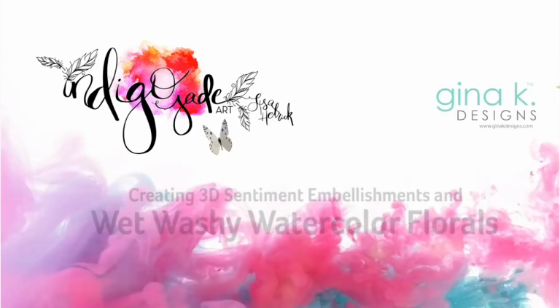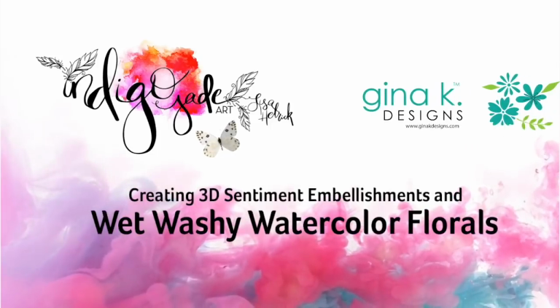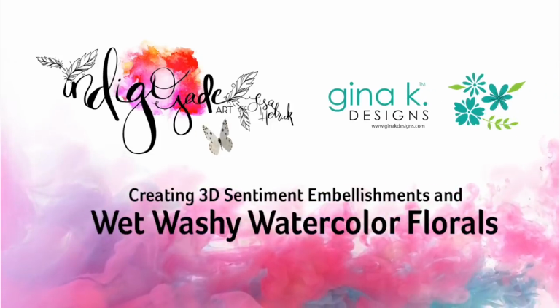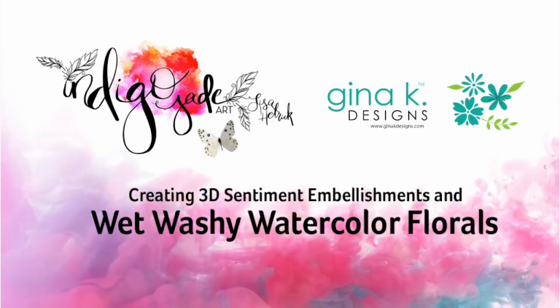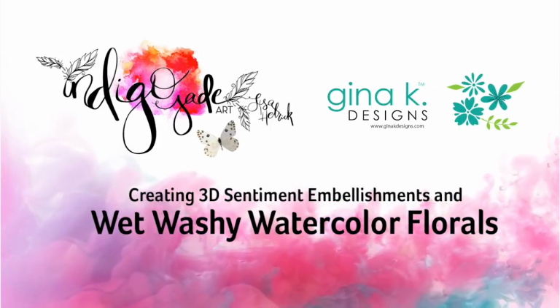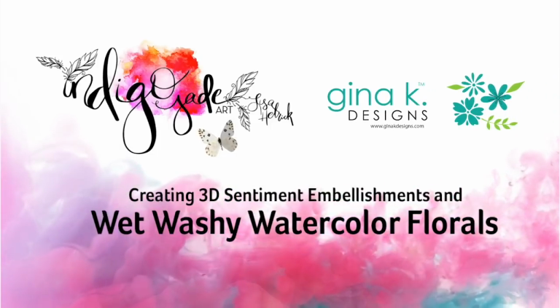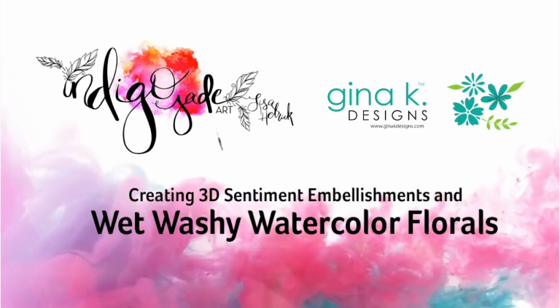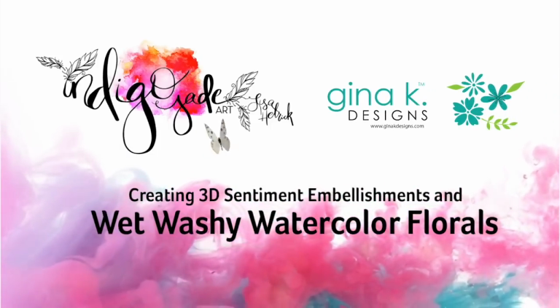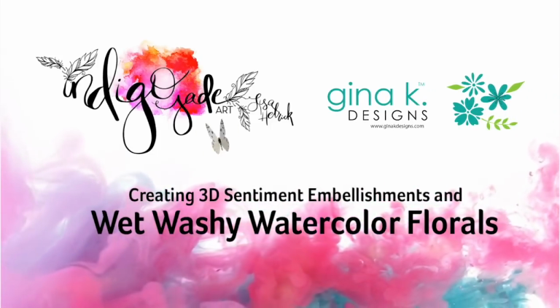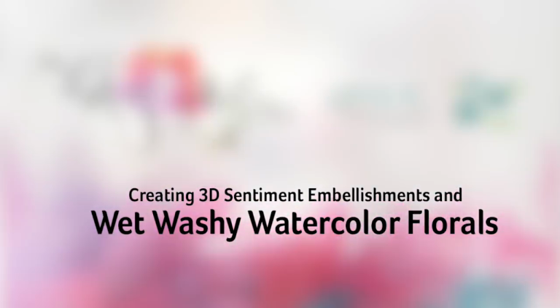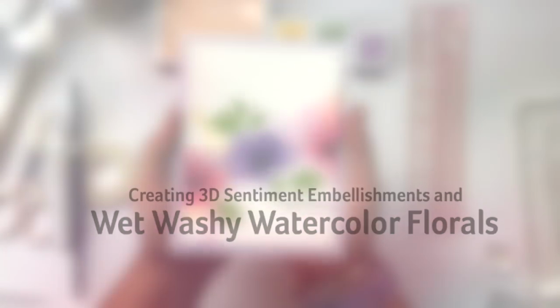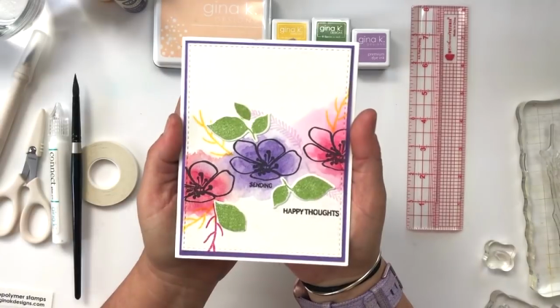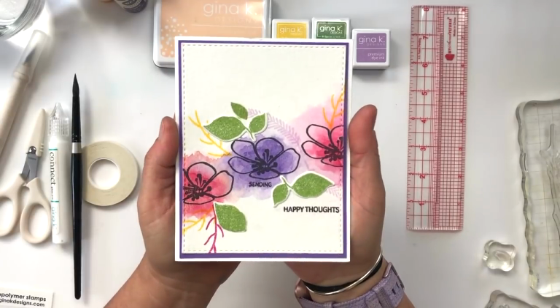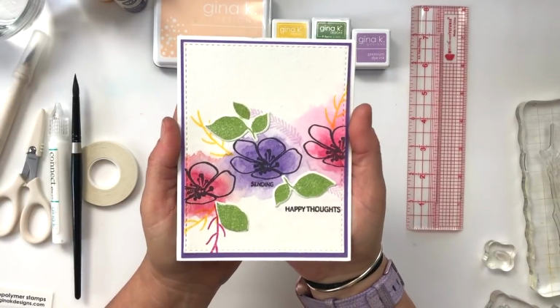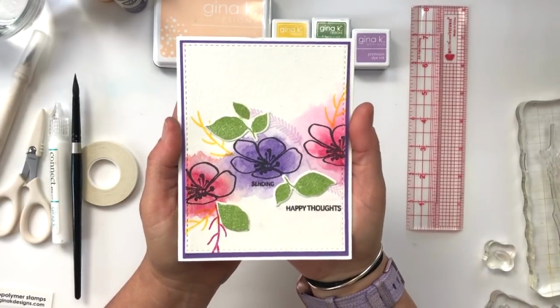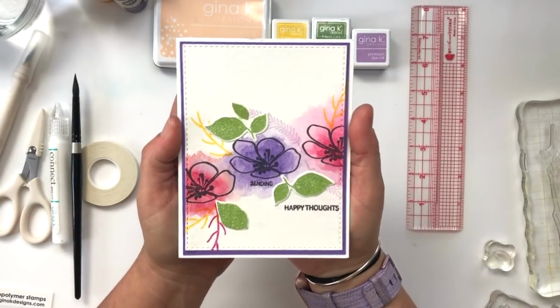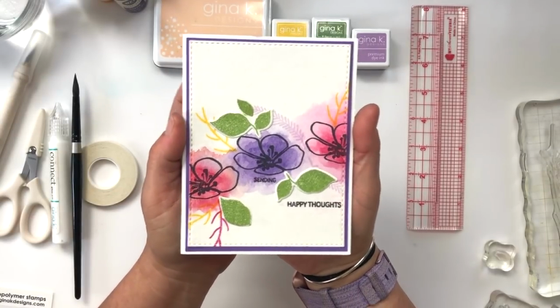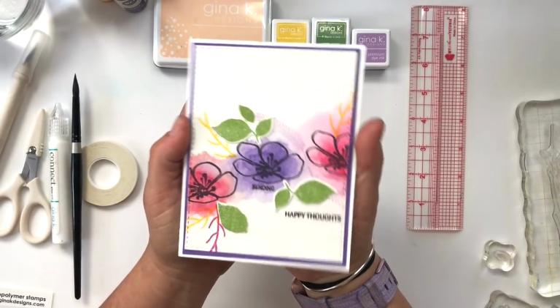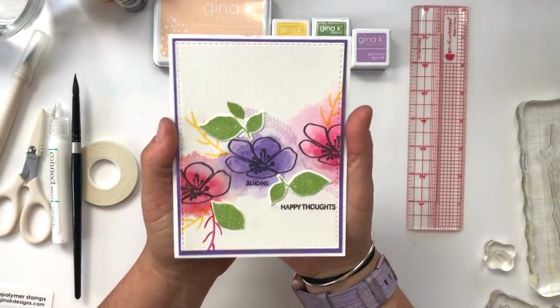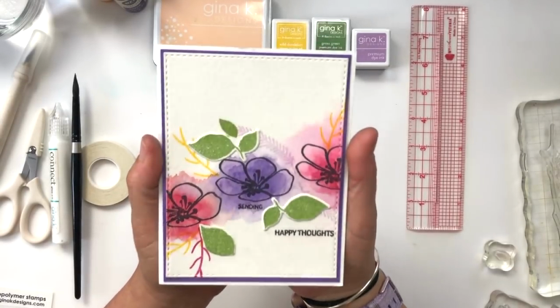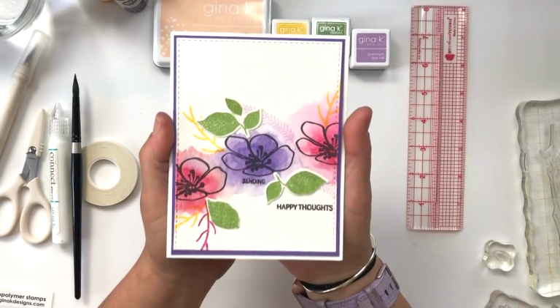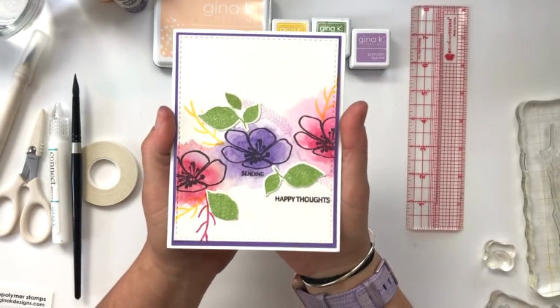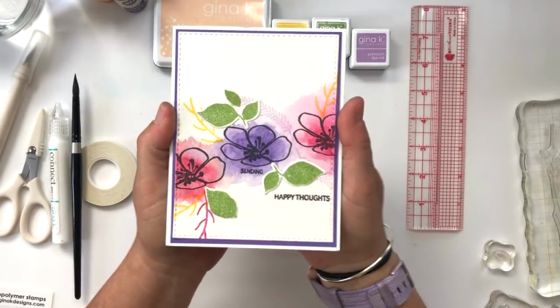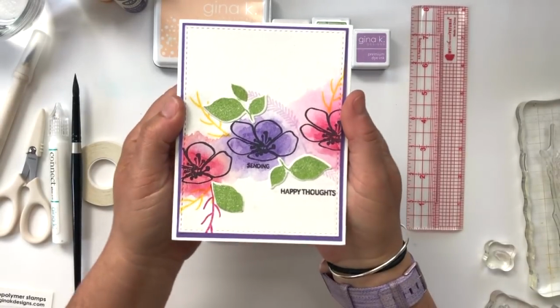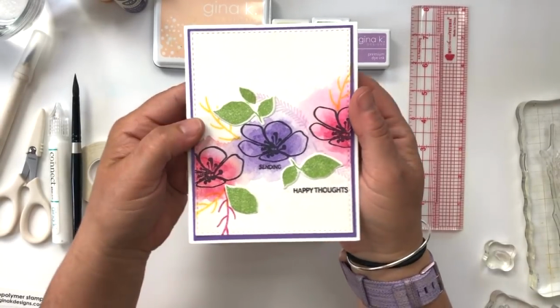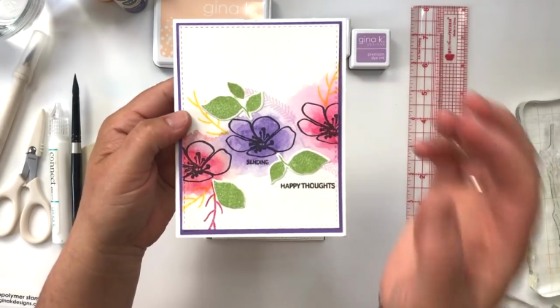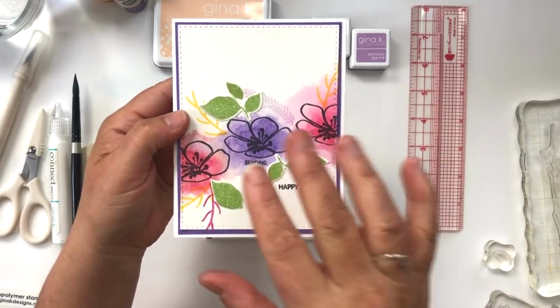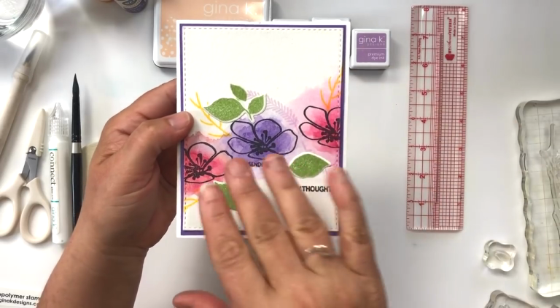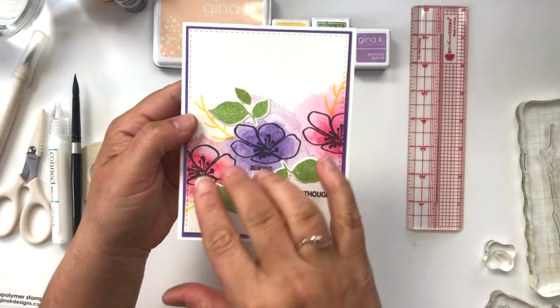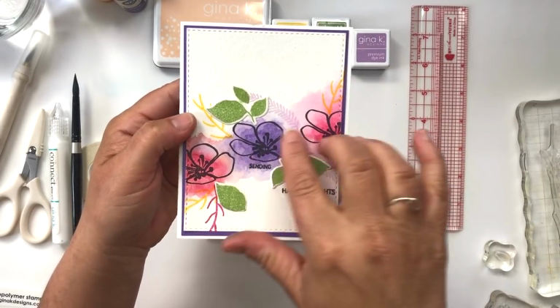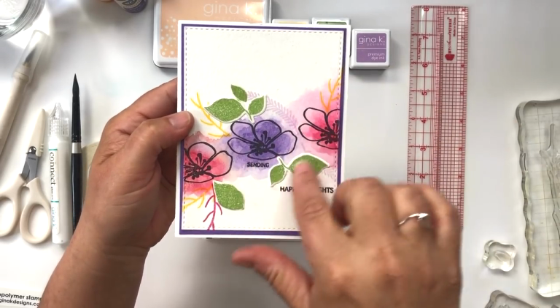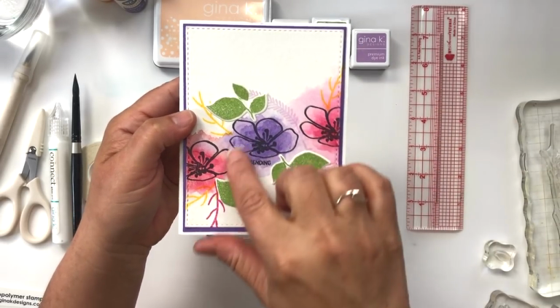Hi friends, it's Lisa Hetrick, illustrator for Gina K. Designs, and I'm so grateful you could join me today. I have a super fun card. This is the inspiration for the card, but there's going to be quite a bit of a twist happening today.